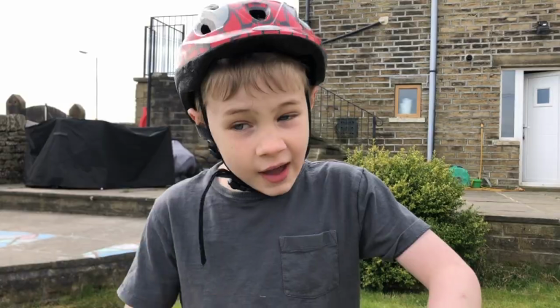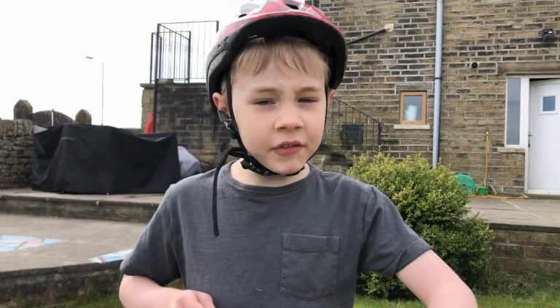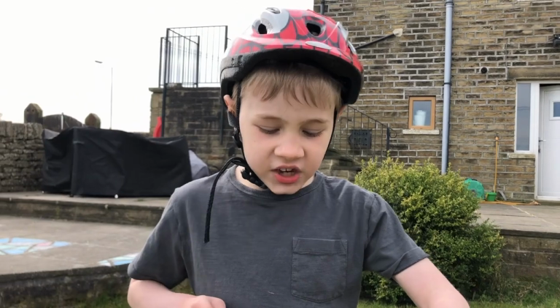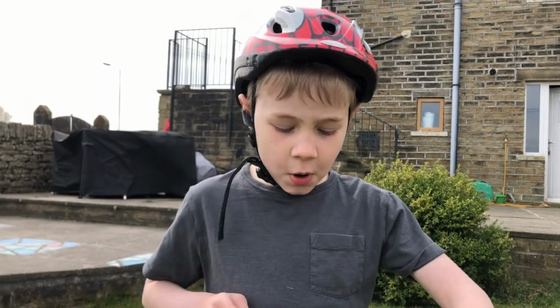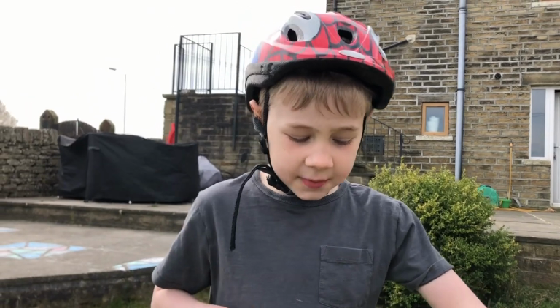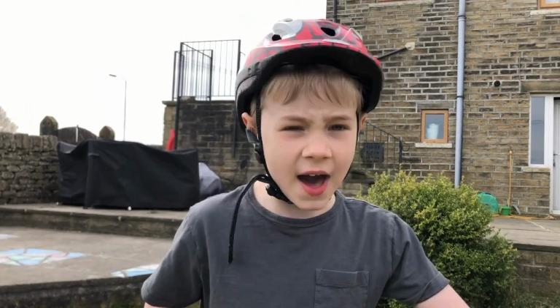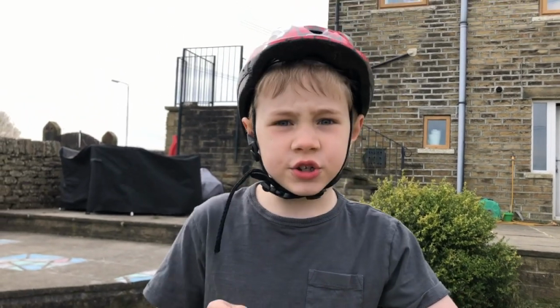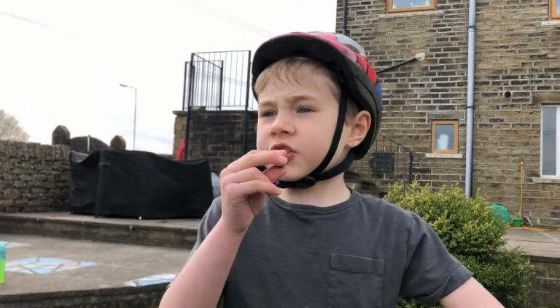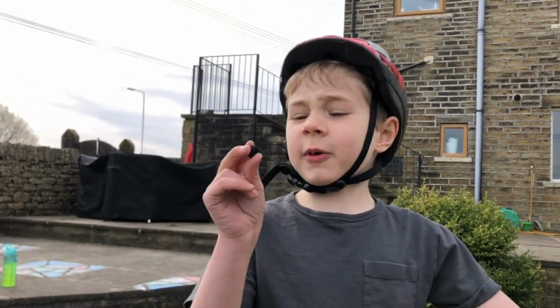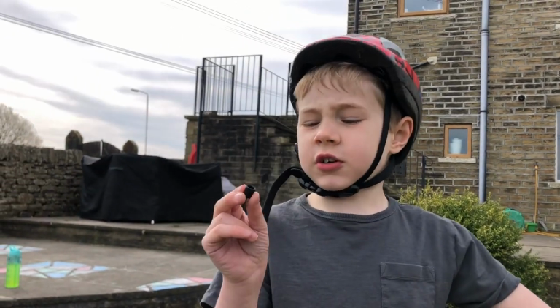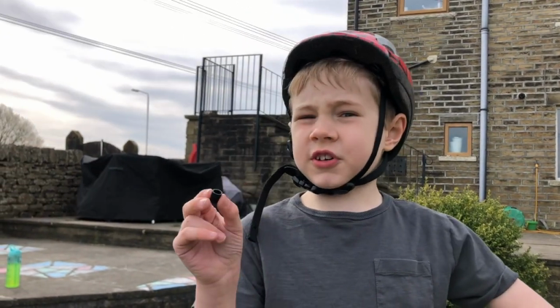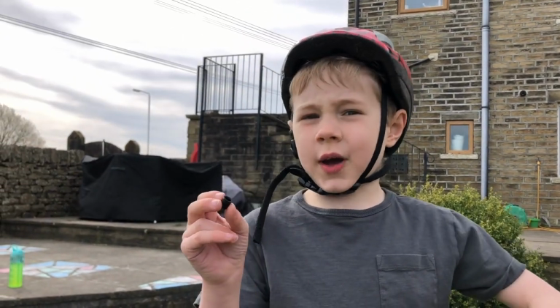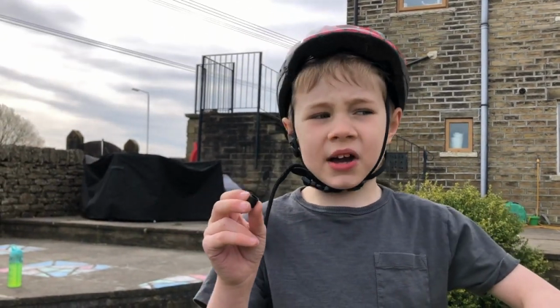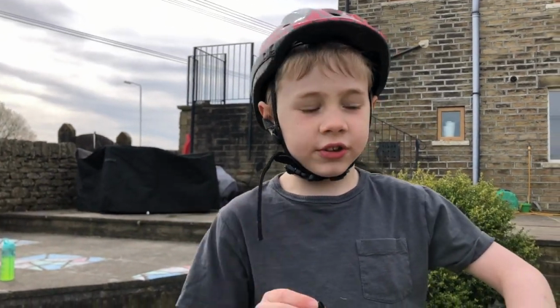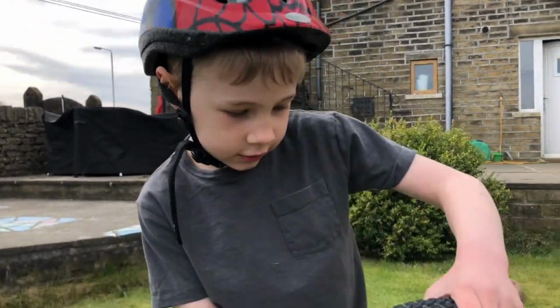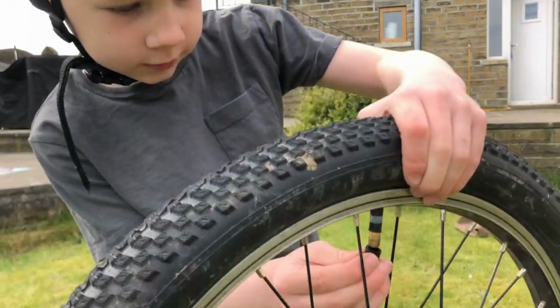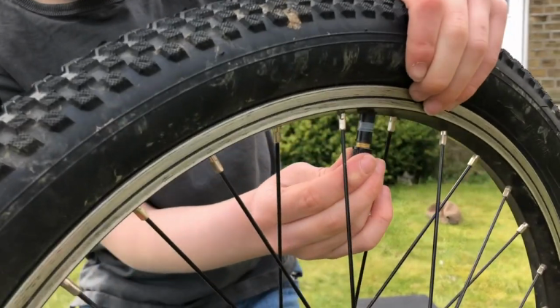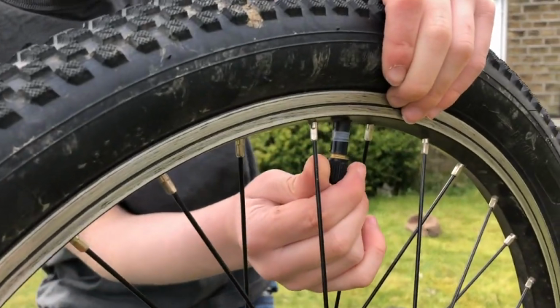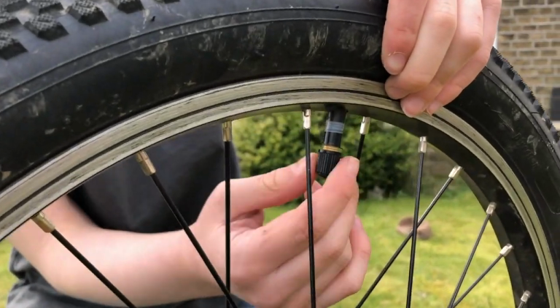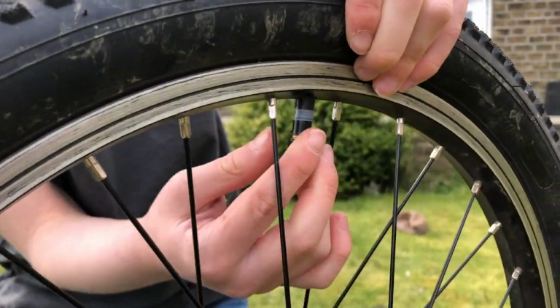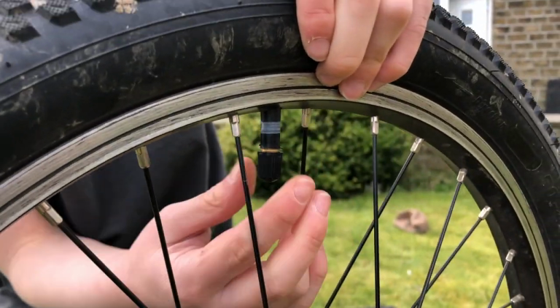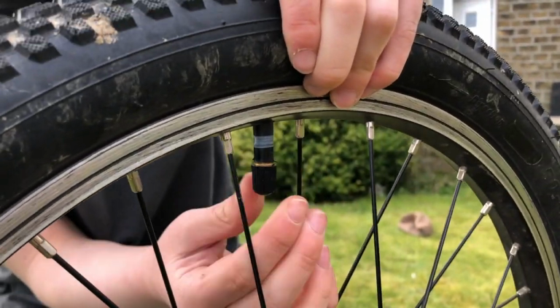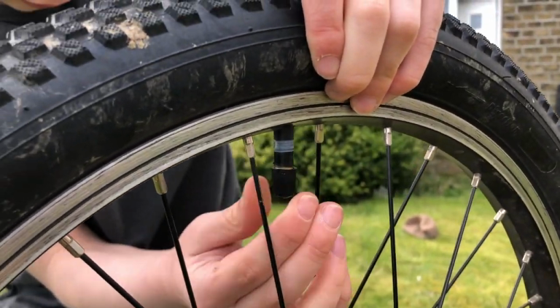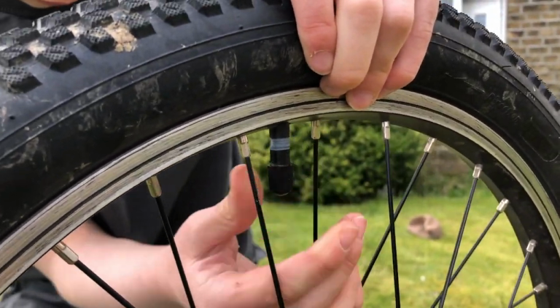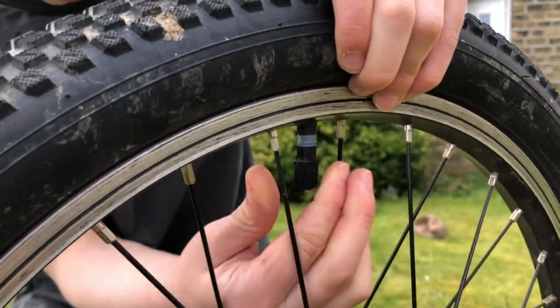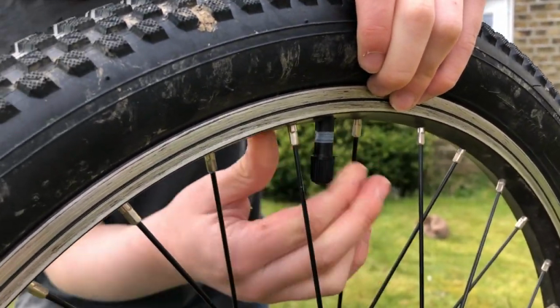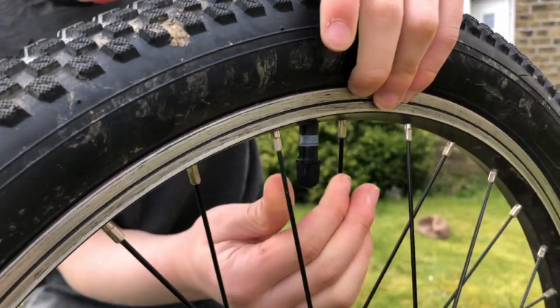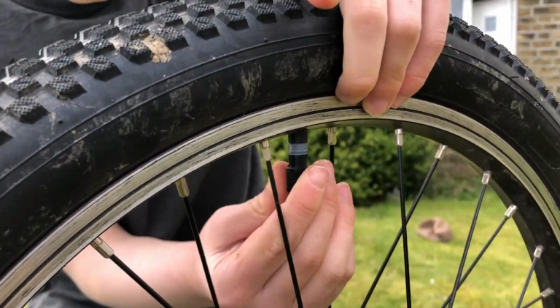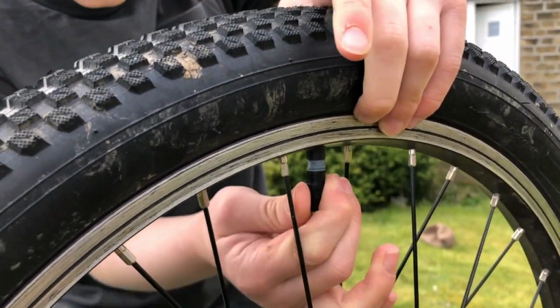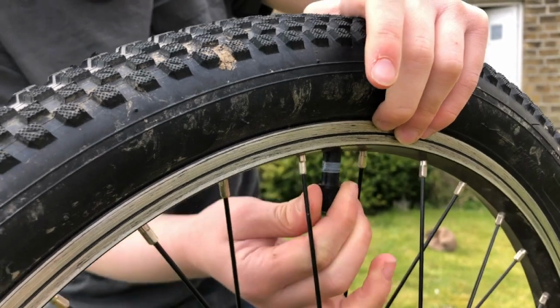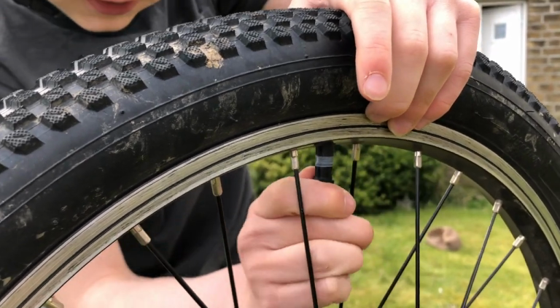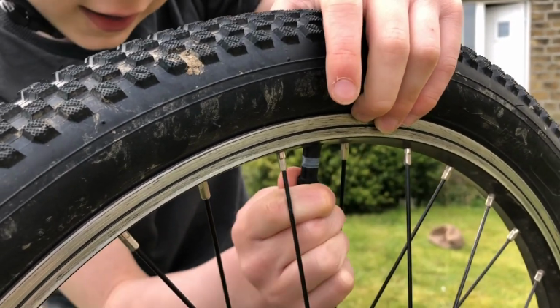After you finish pumping up your tires, you should always screw this little cap back on, and it should always be nice and tight.